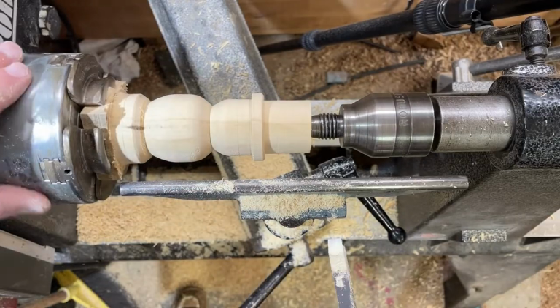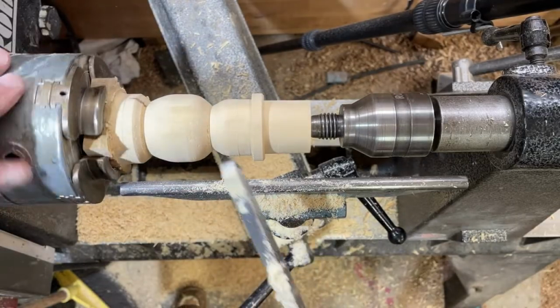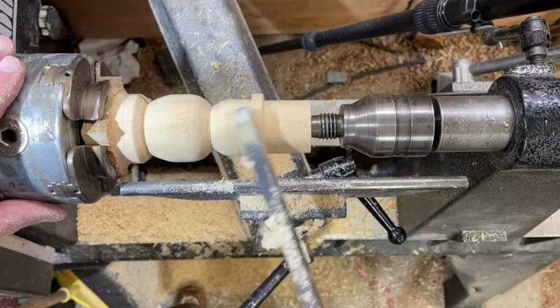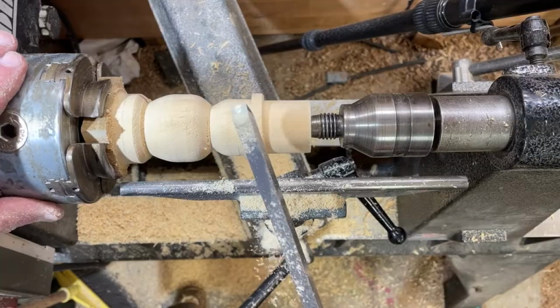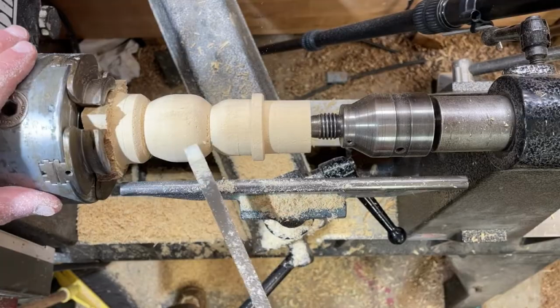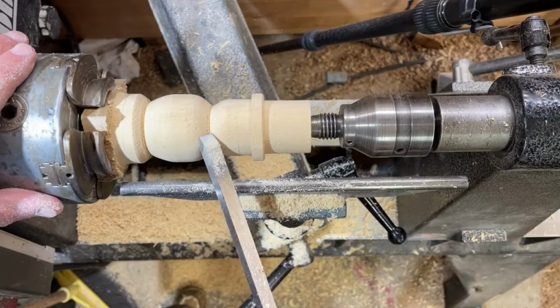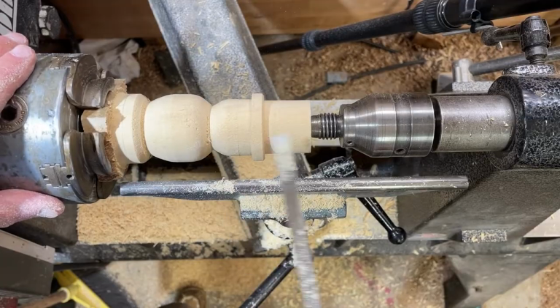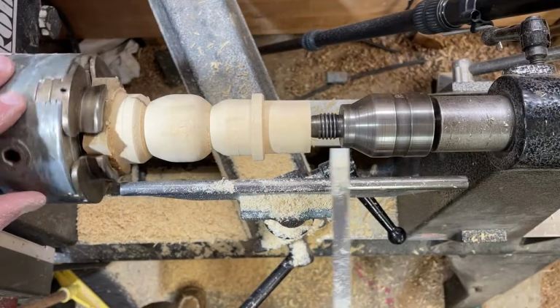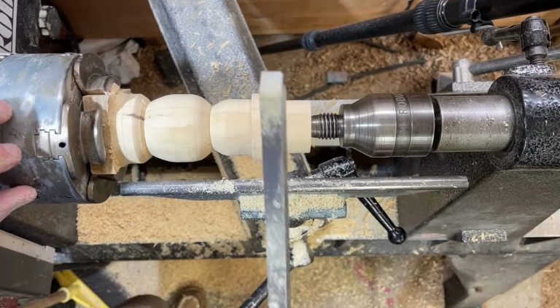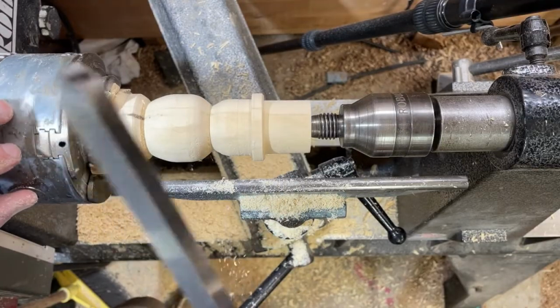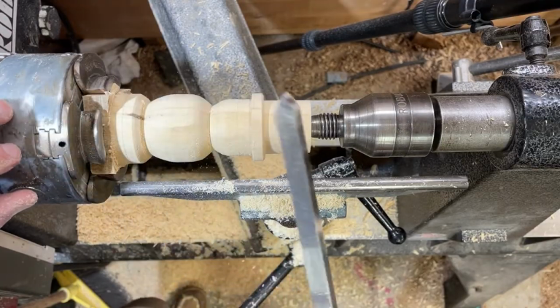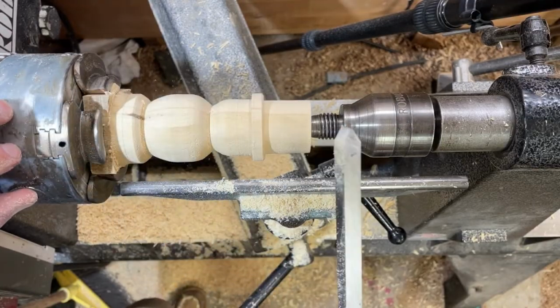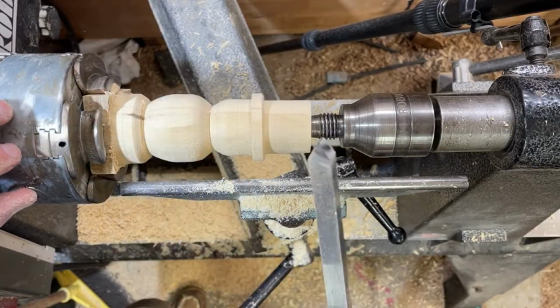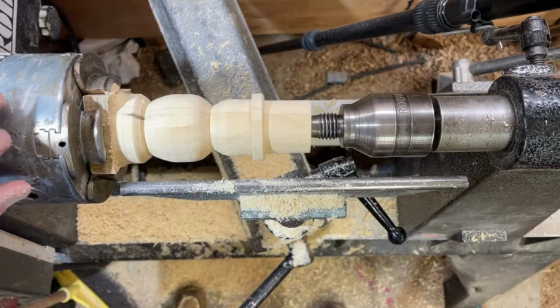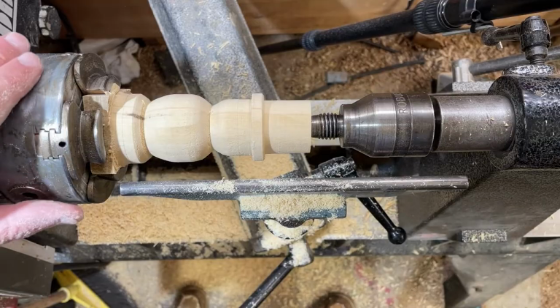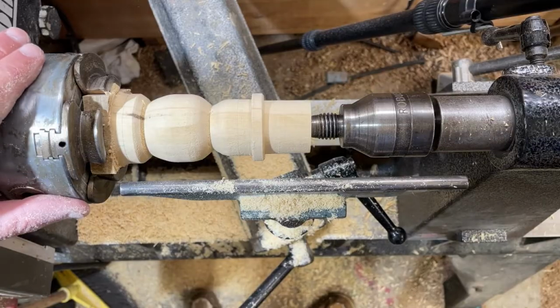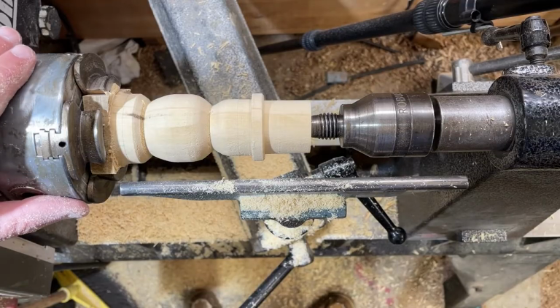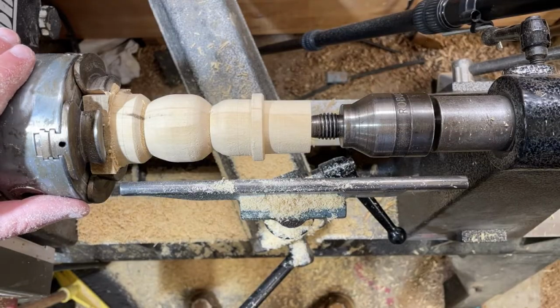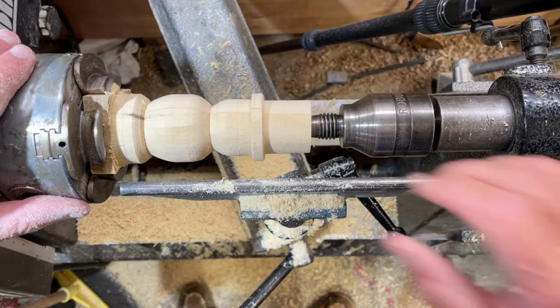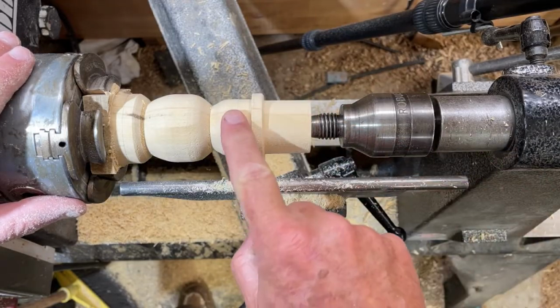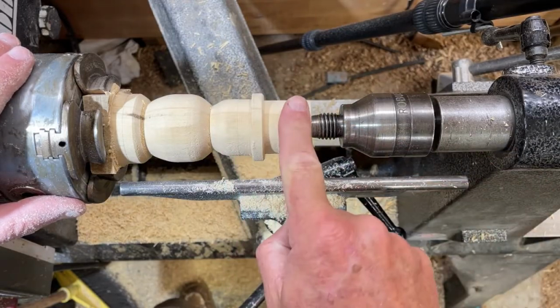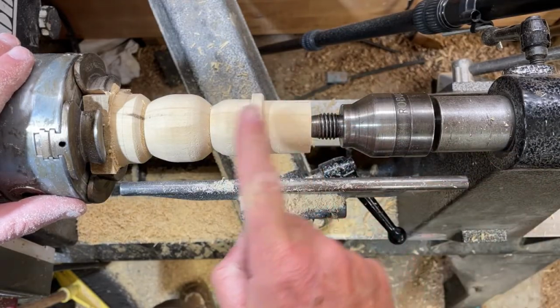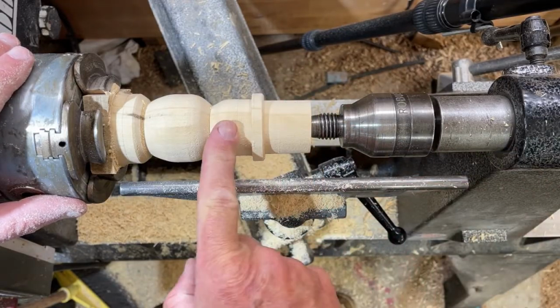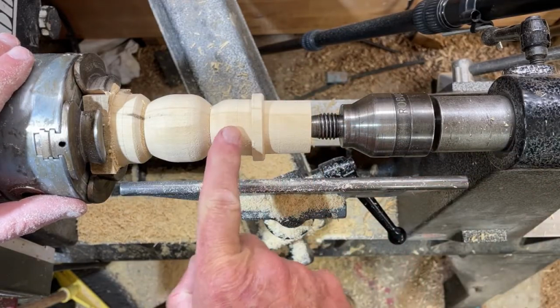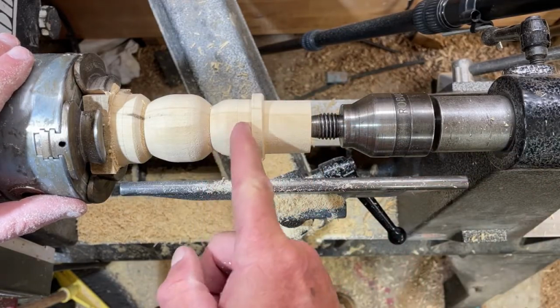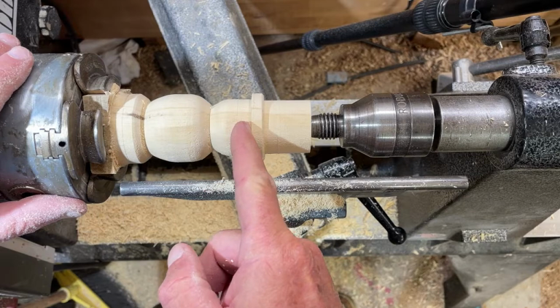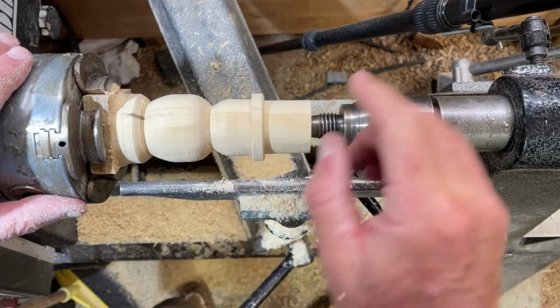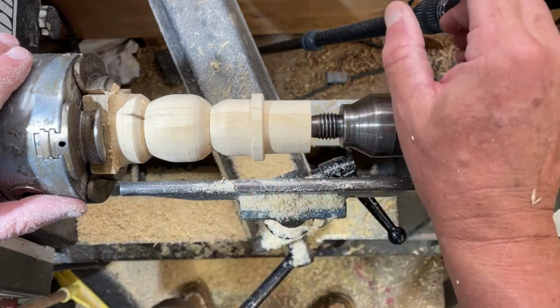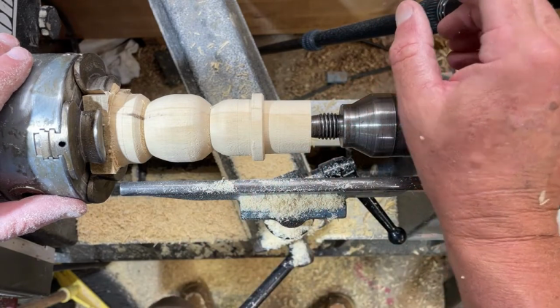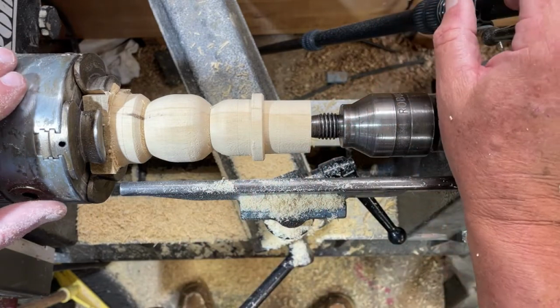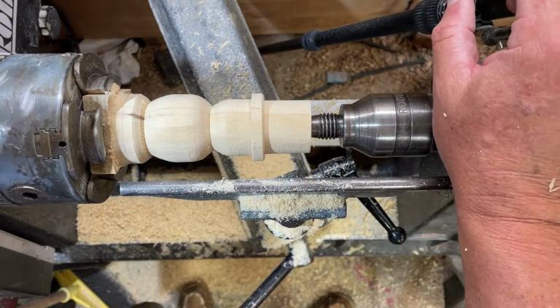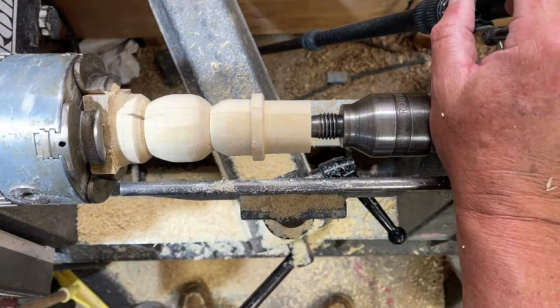So now we pretty much have the basic shape there. Probably need to get that a little more. You could use this - this is a parting tool - and I use that to get some of the bulk off the waist, off the head. The hat should be about the same. Remember the head's going to be up inside there, so I may have to do a little modification of that one.